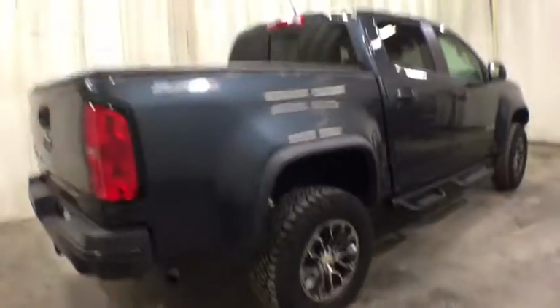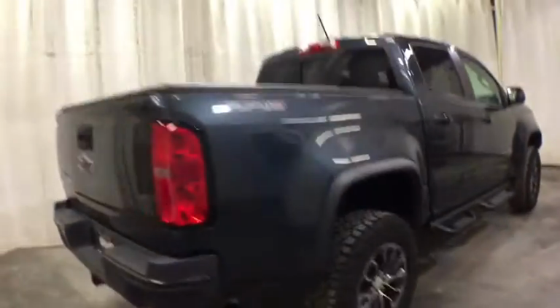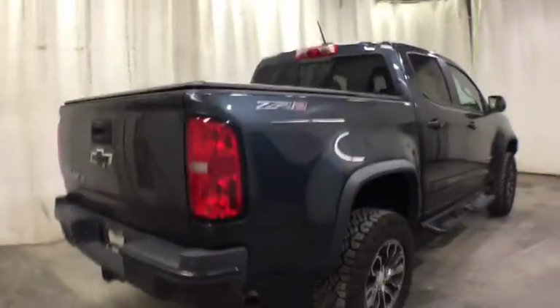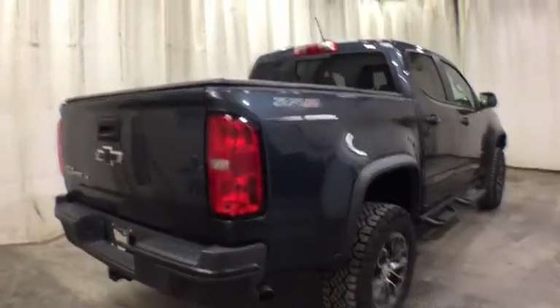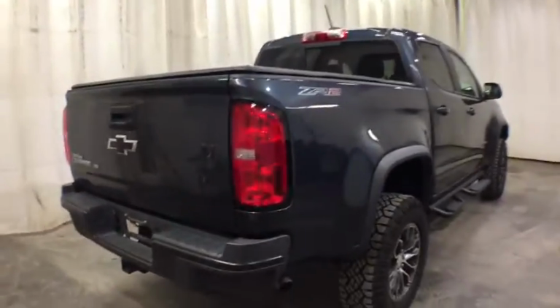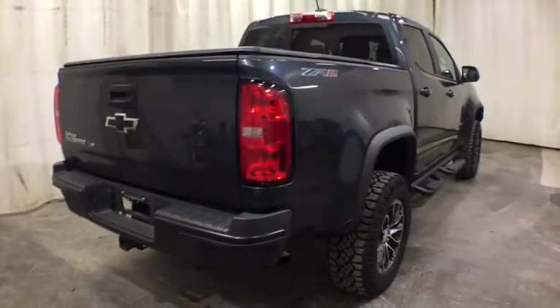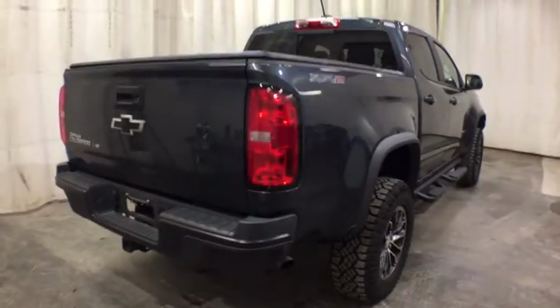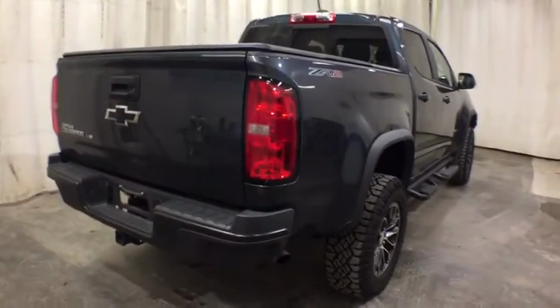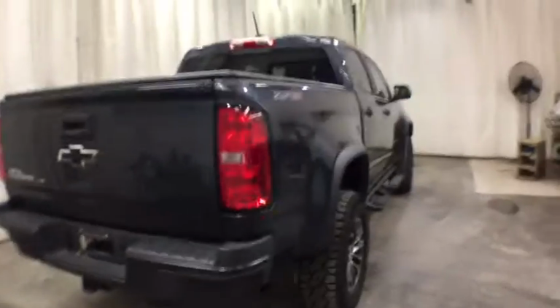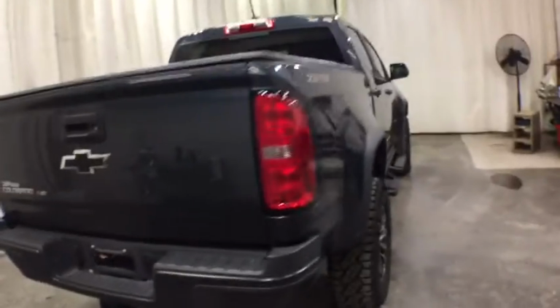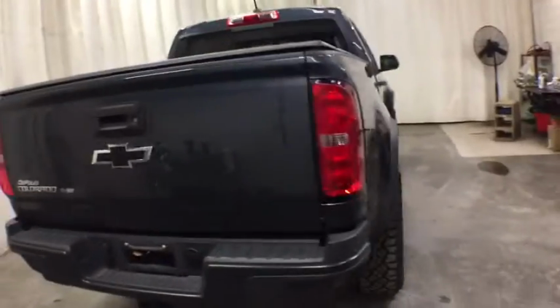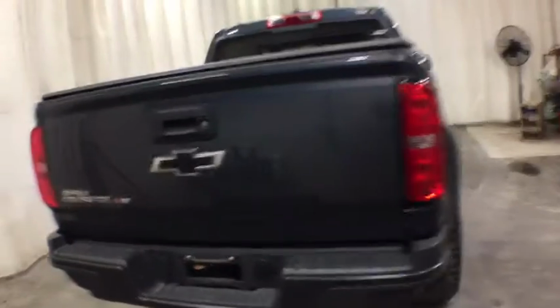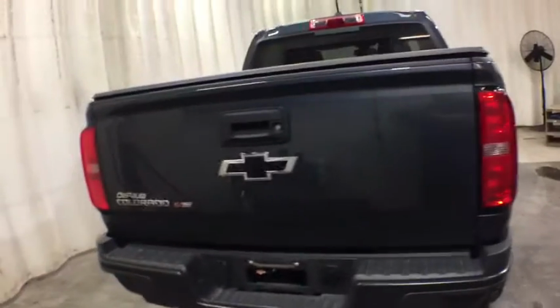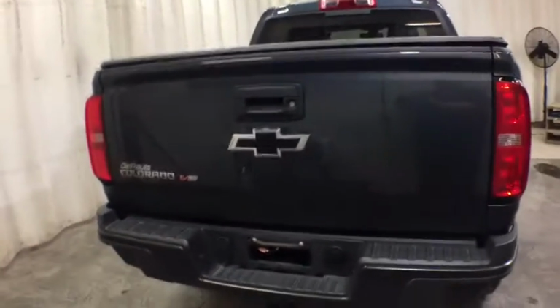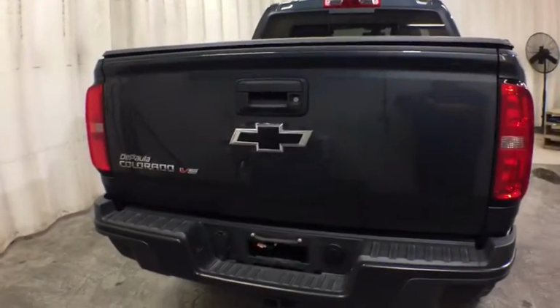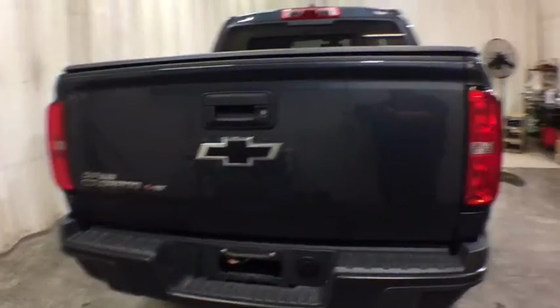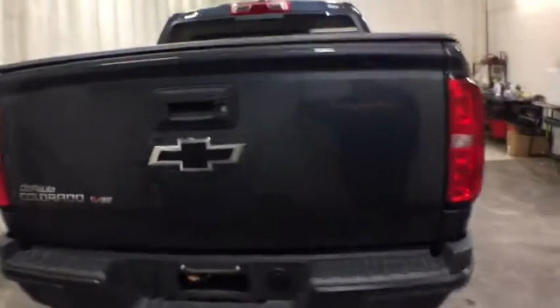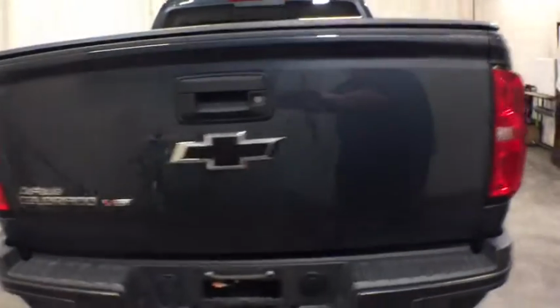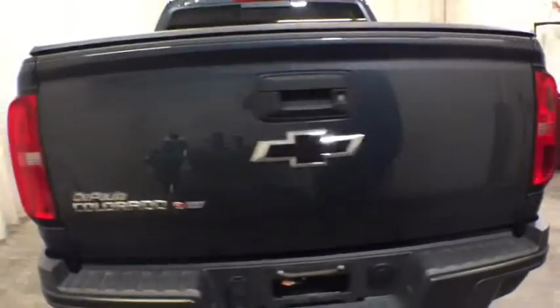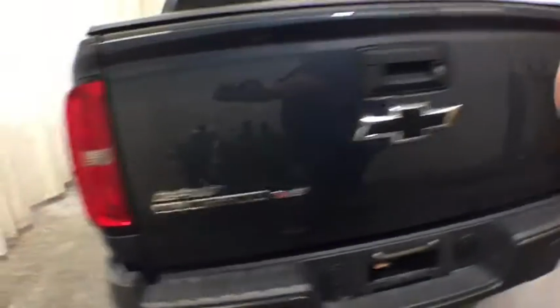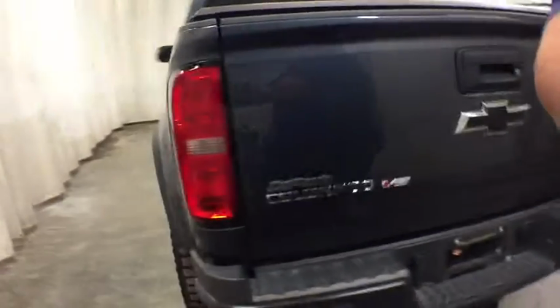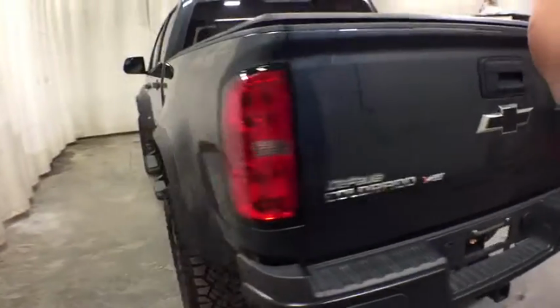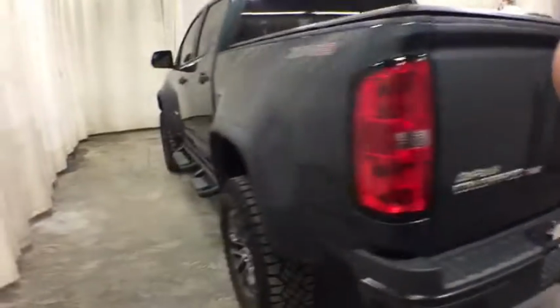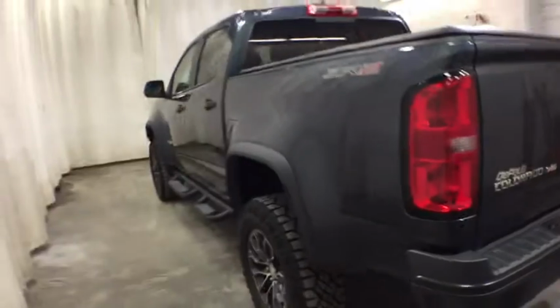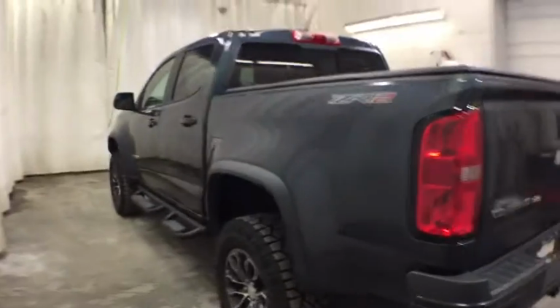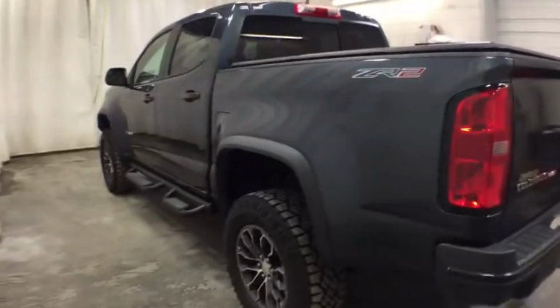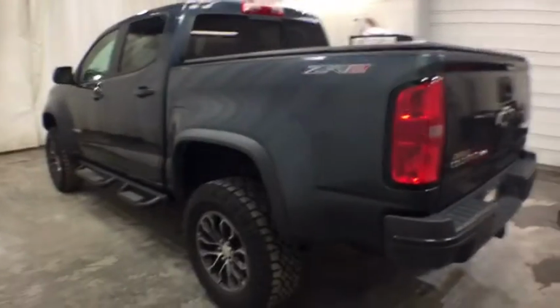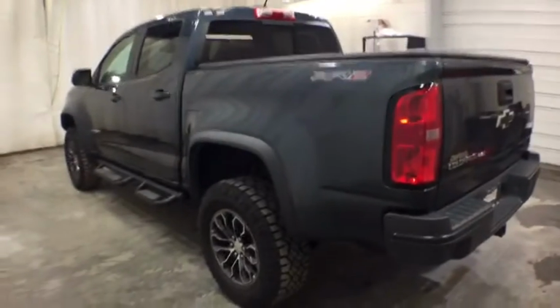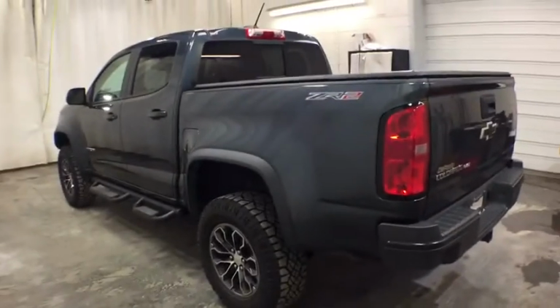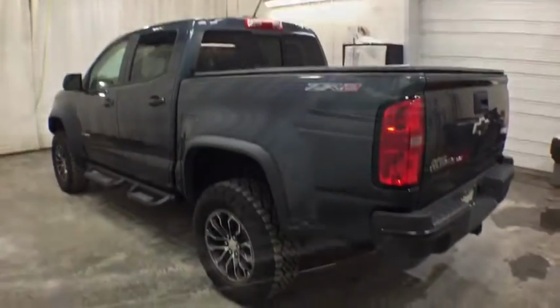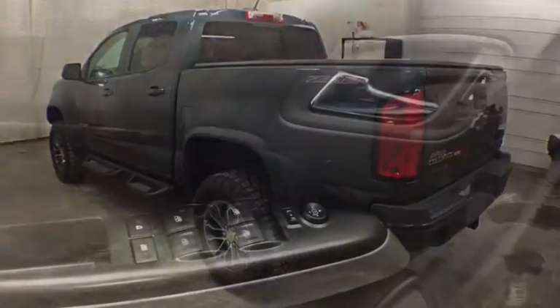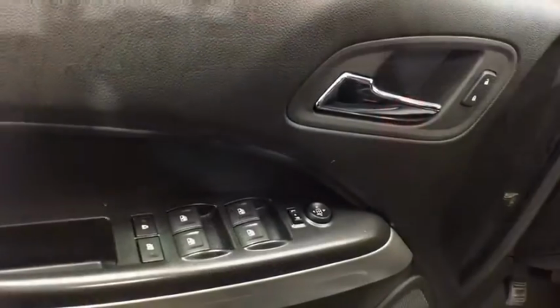Keyless entry, backup camera, navigation system, power passenger seat, remote engine start, four-wheel drive, leather-wrapped steering wheel, adjustable steering wheel, driver lumbar, cruise control, four-wheel disc brakes.